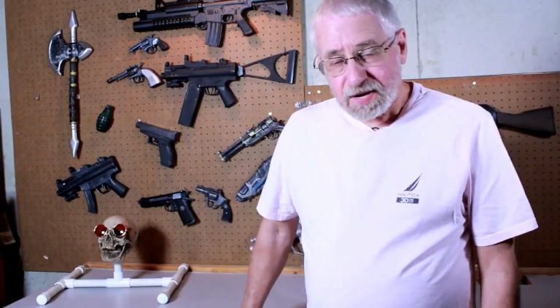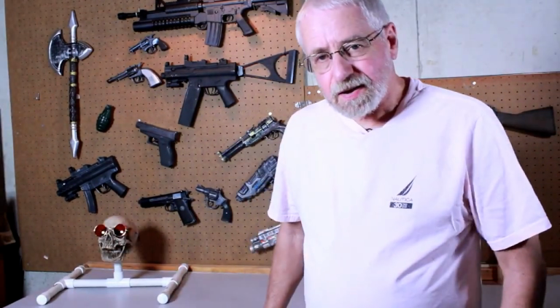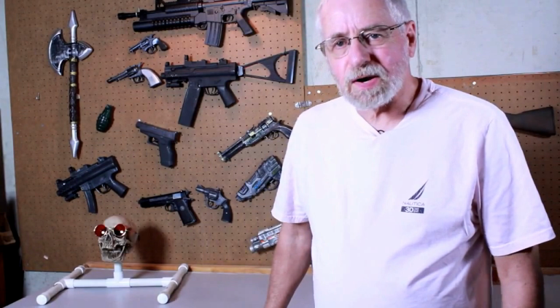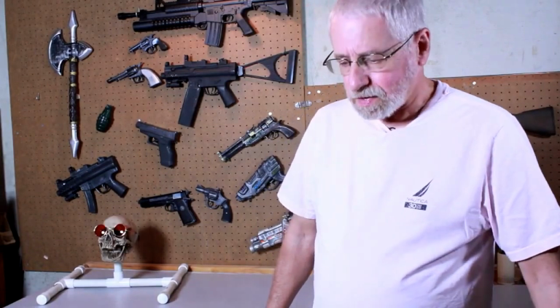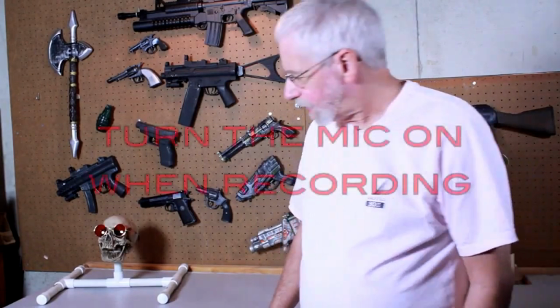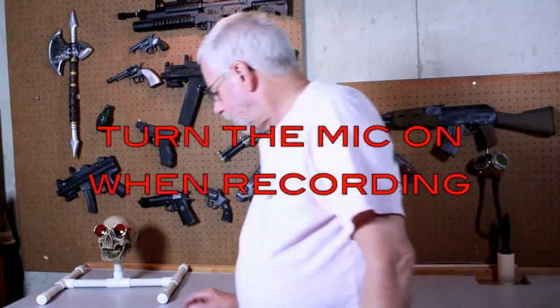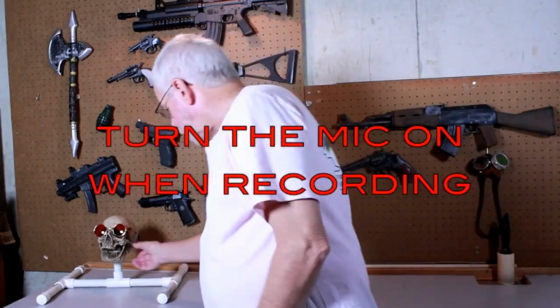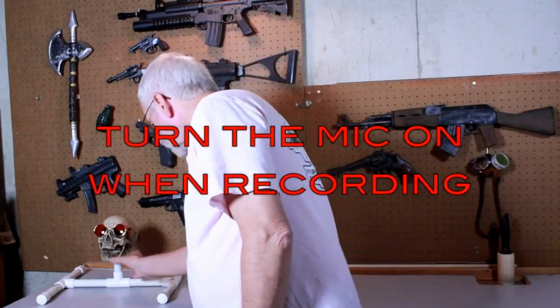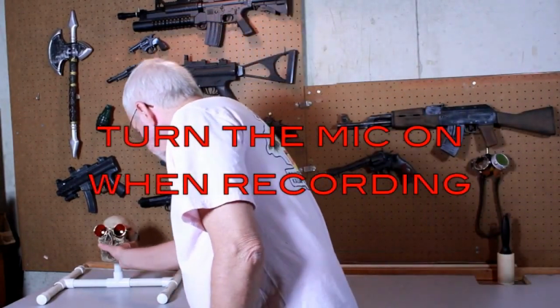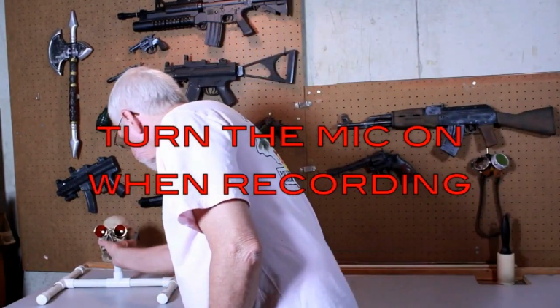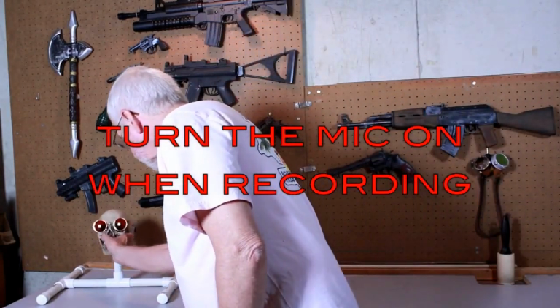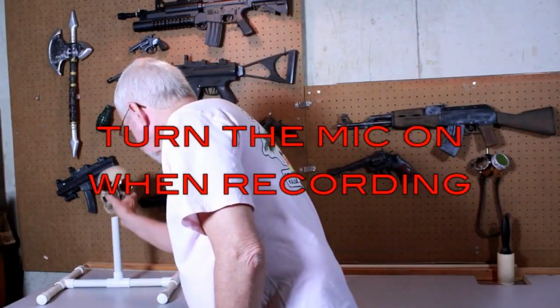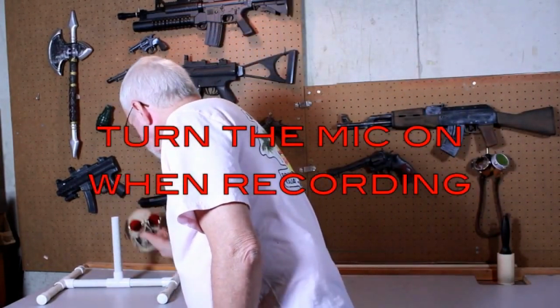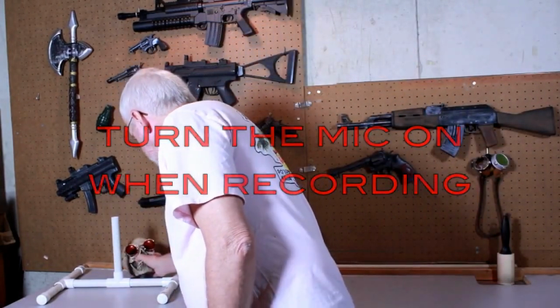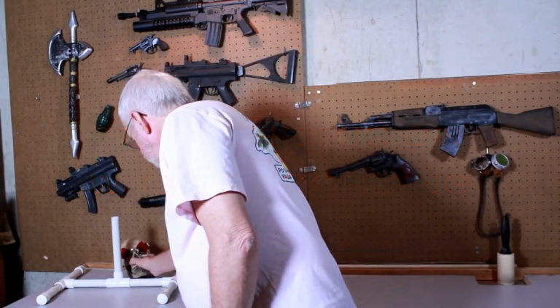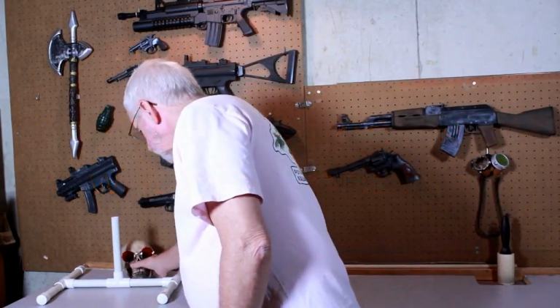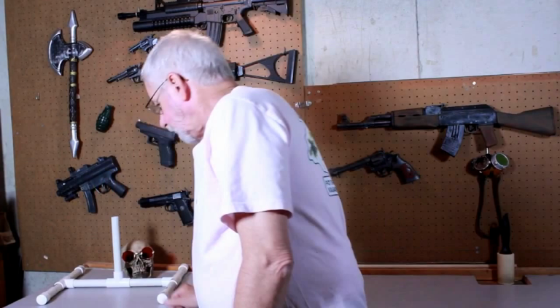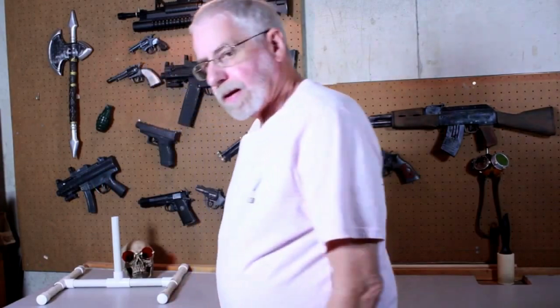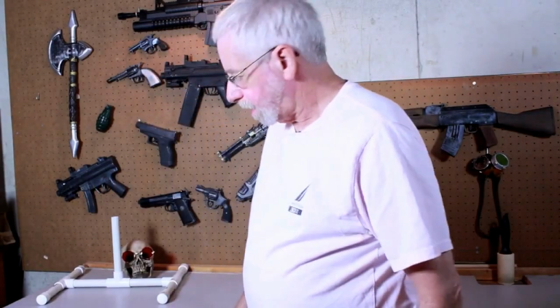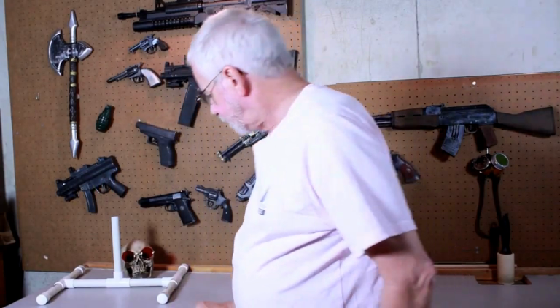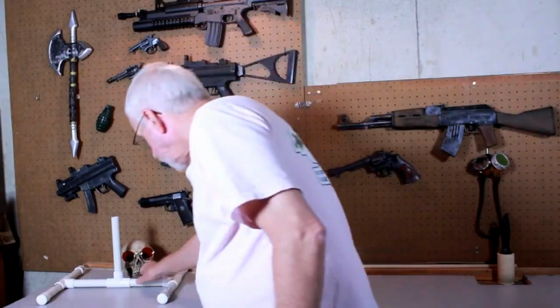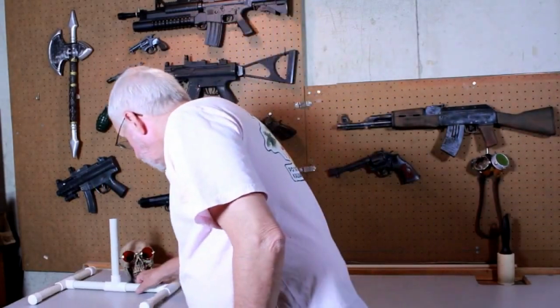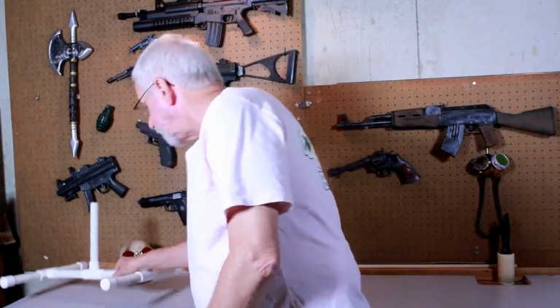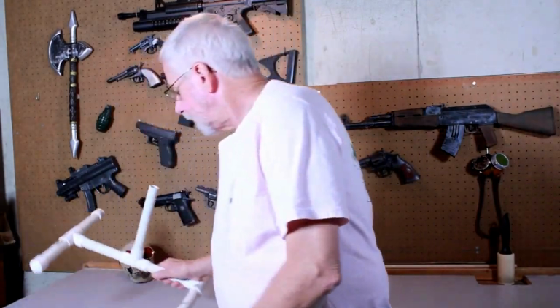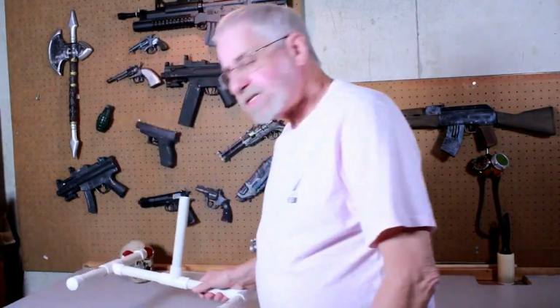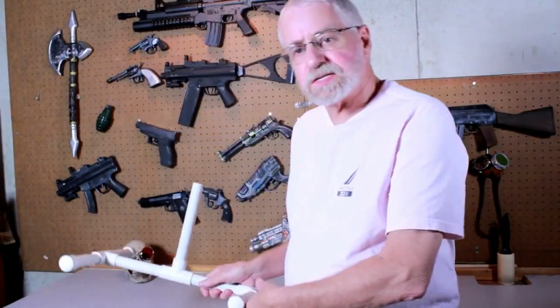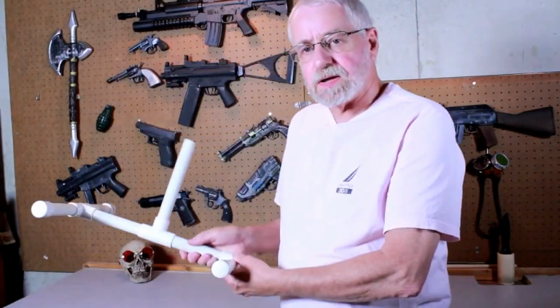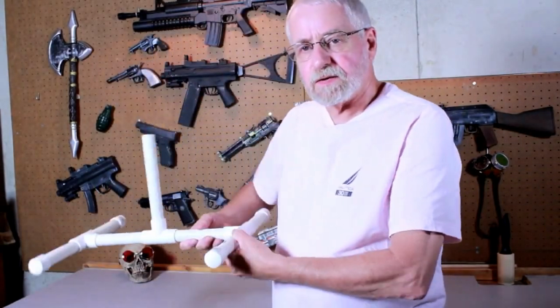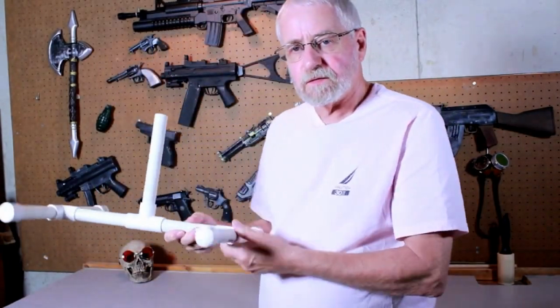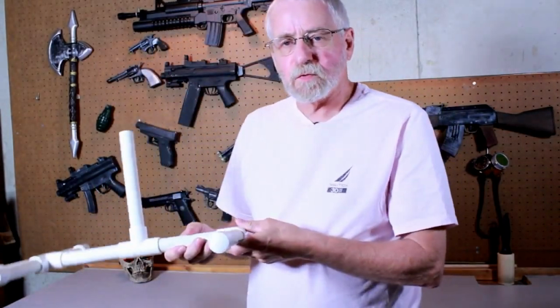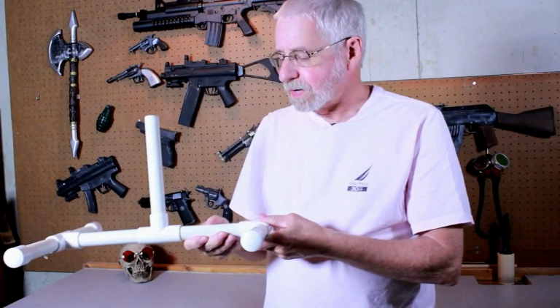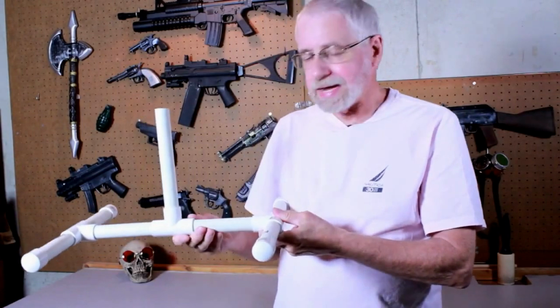First tip of the day: don't forget to turn the mic on when you're recording. You are one pathetic loser. I know that, but this is what I wanted to talk about.